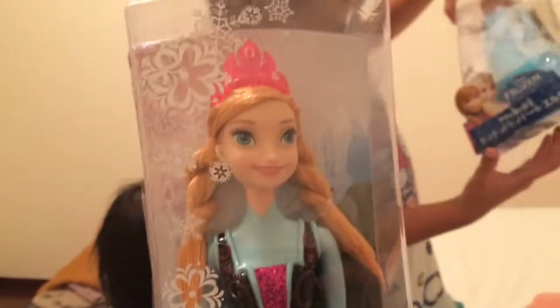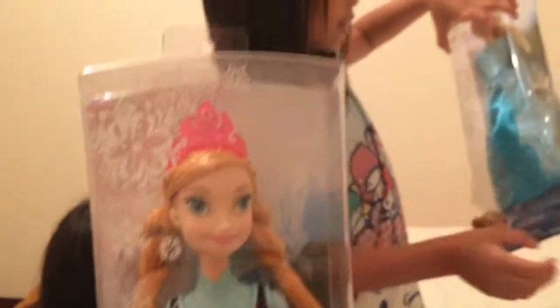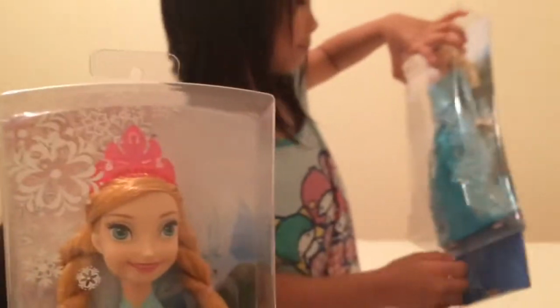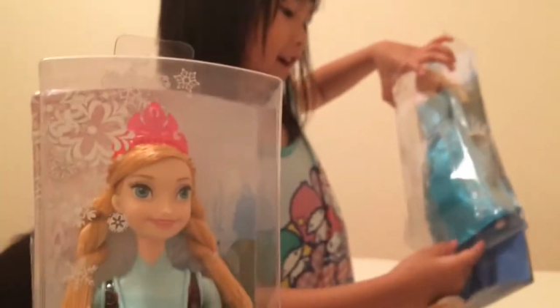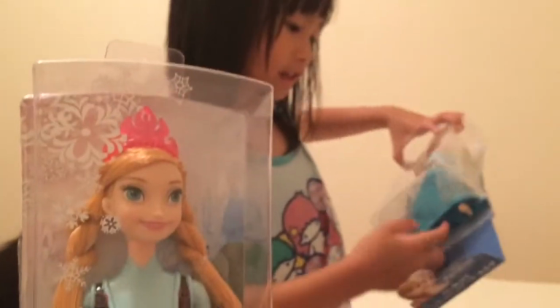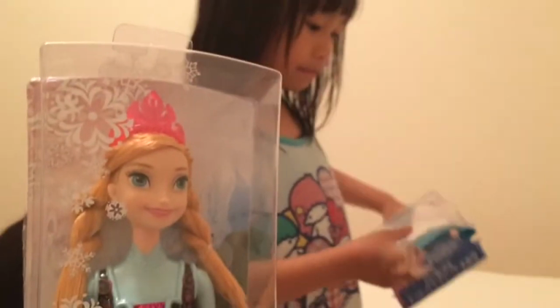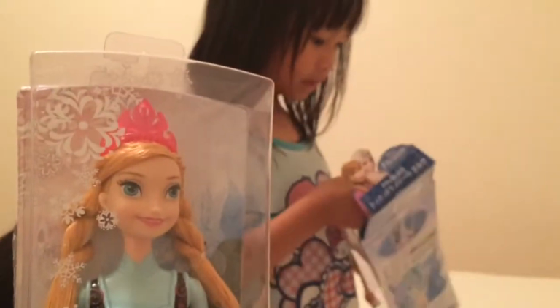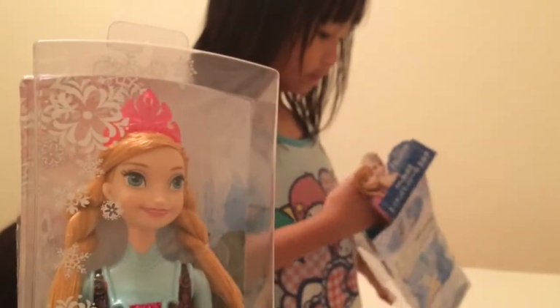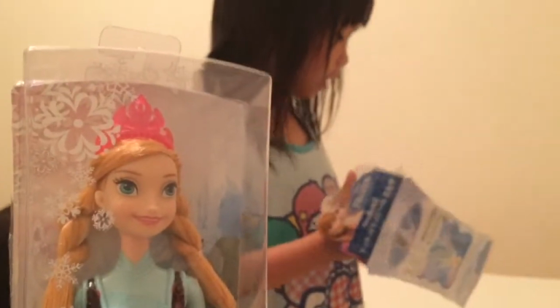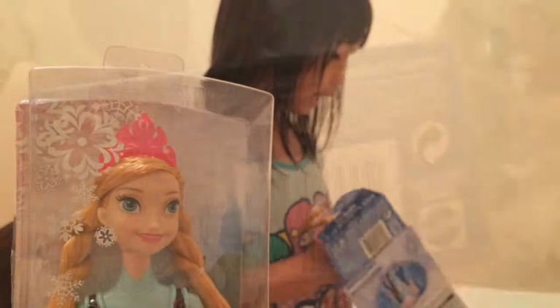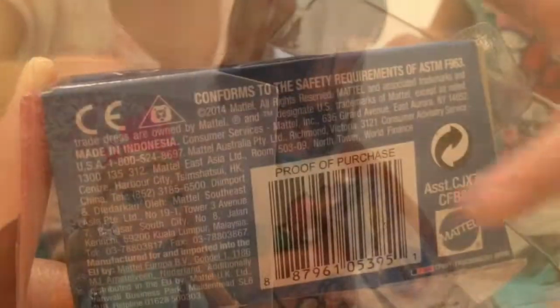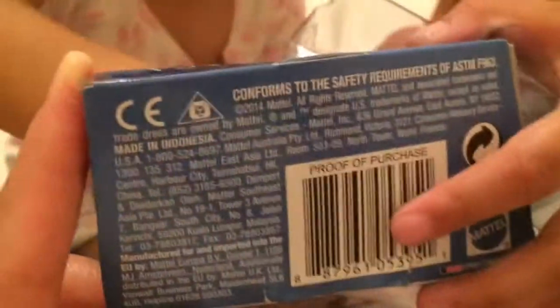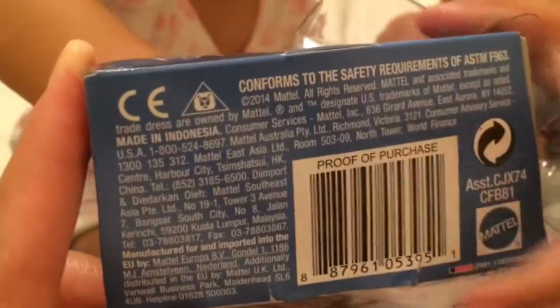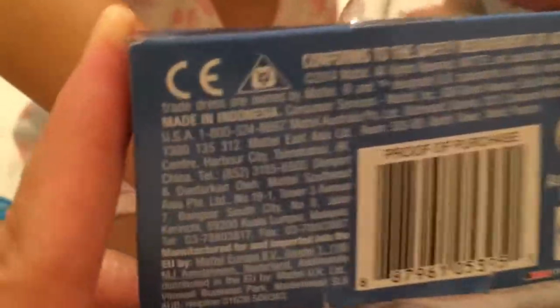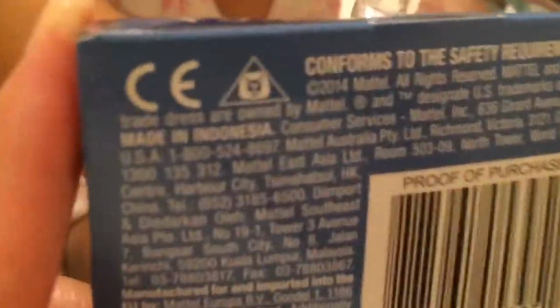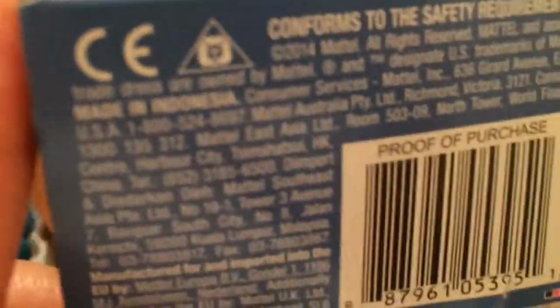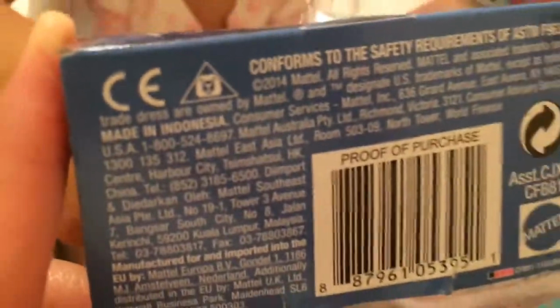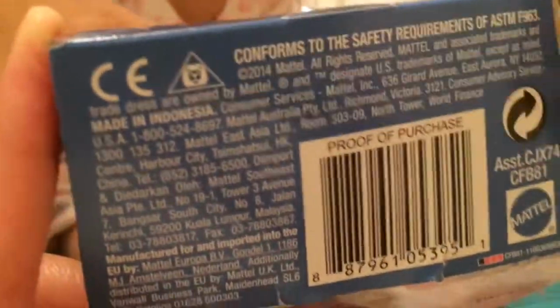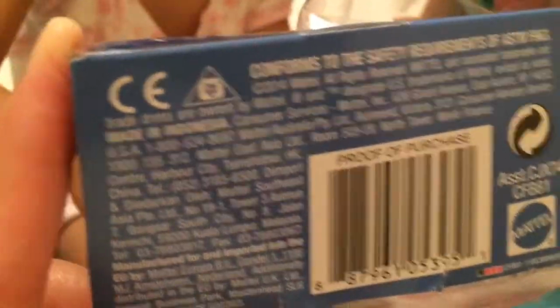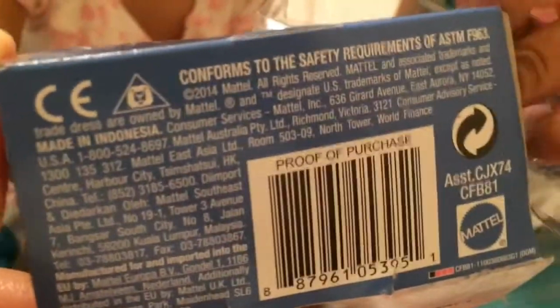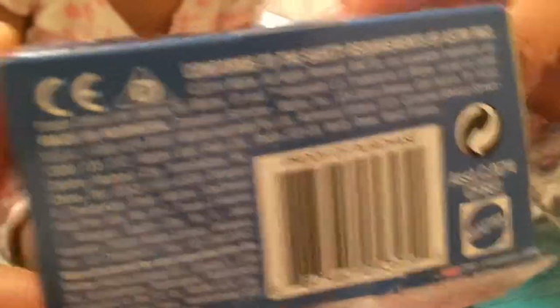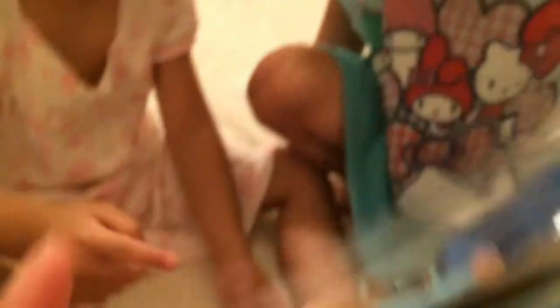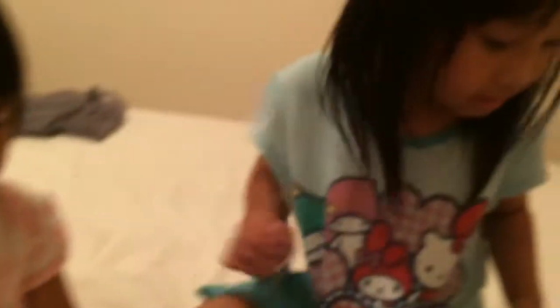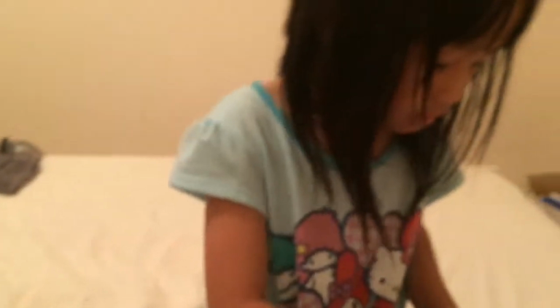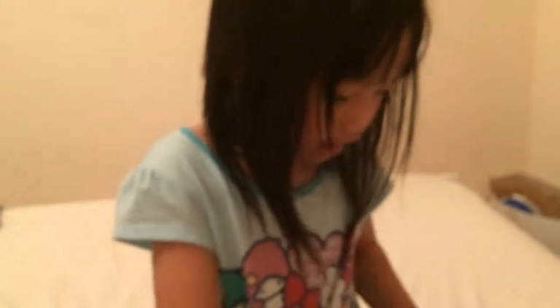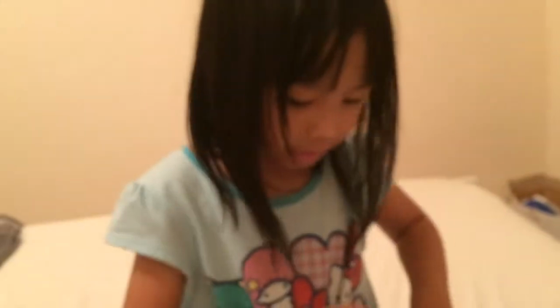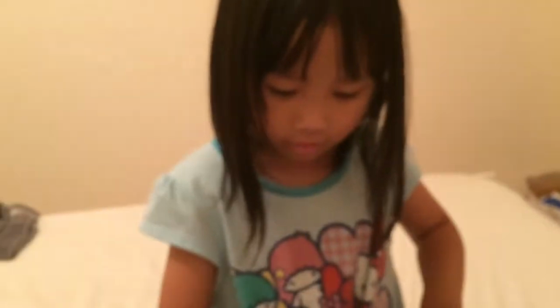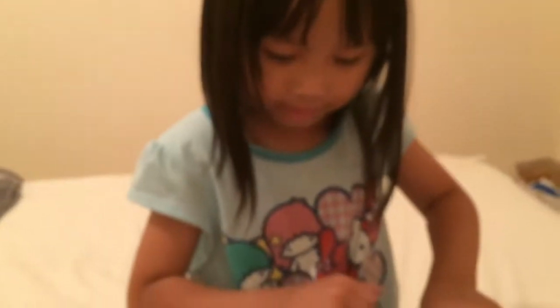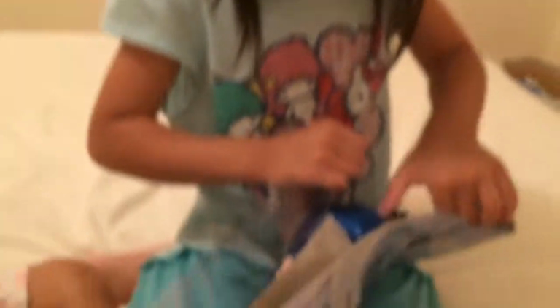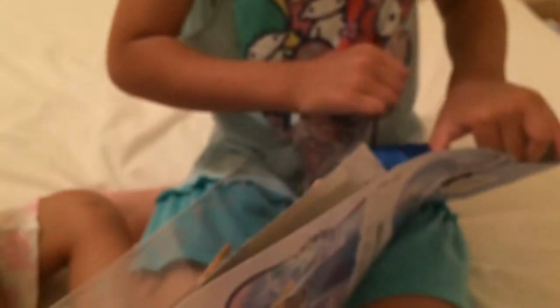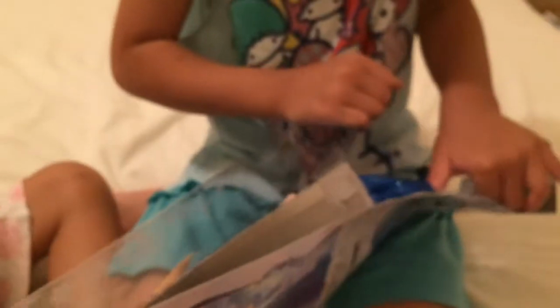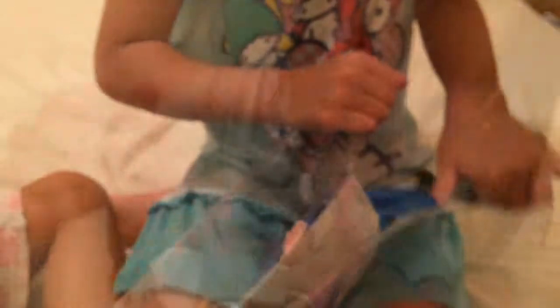We're going to open this house. It's made from Indonesia where I live. And now I'm in Japan, so I'm going to open it very carefully.